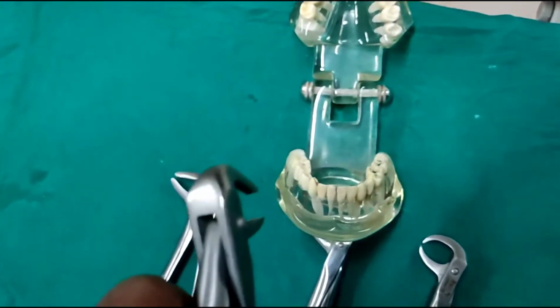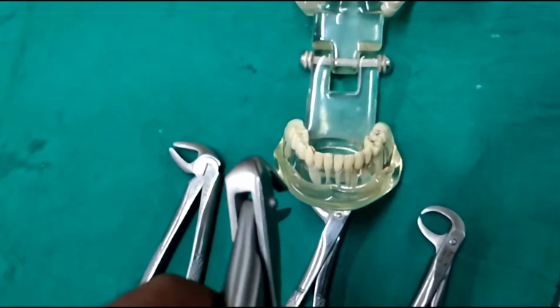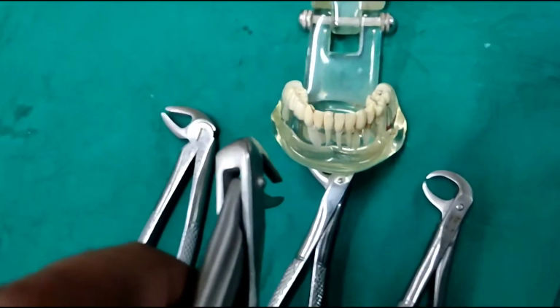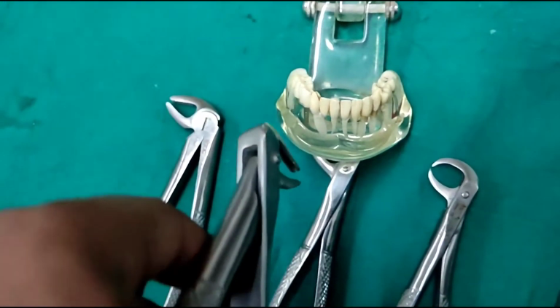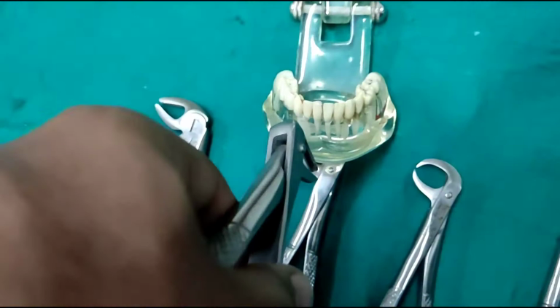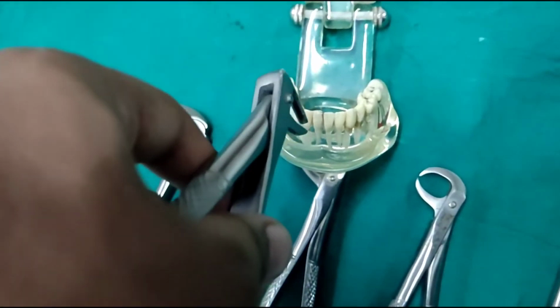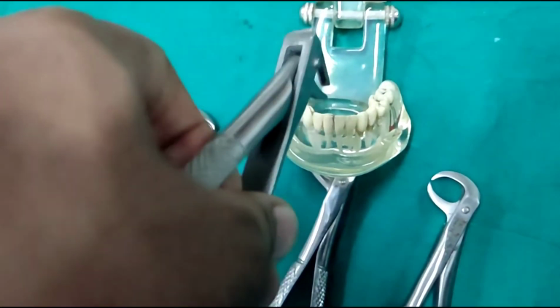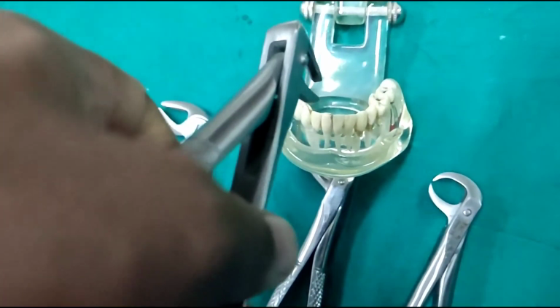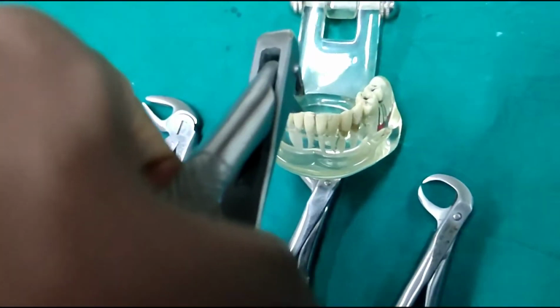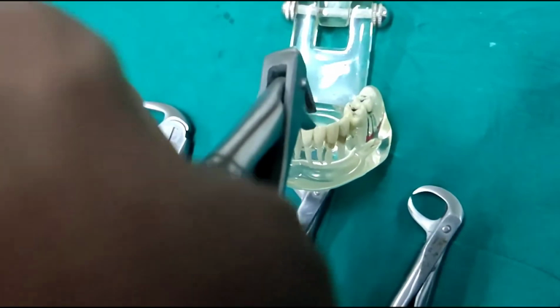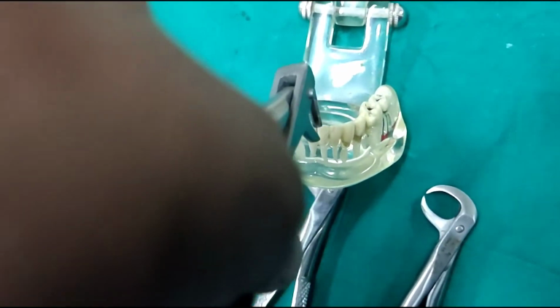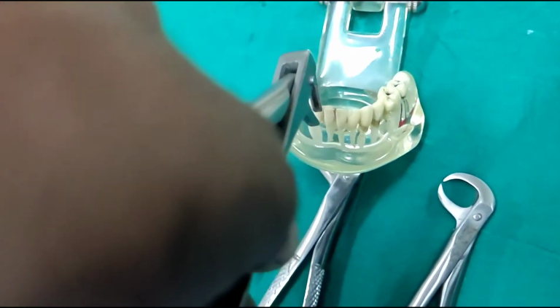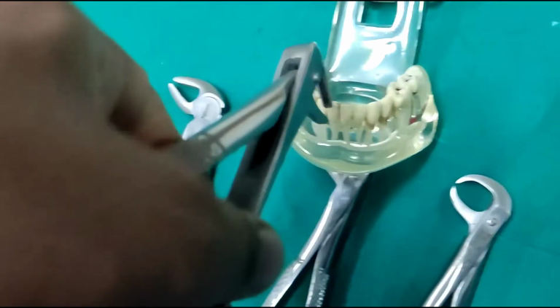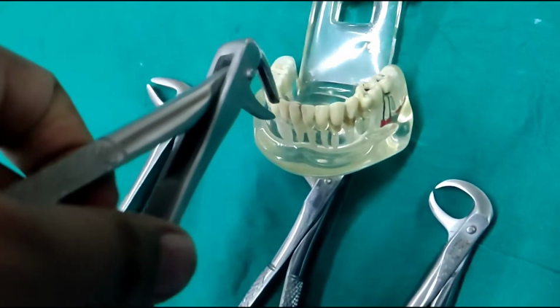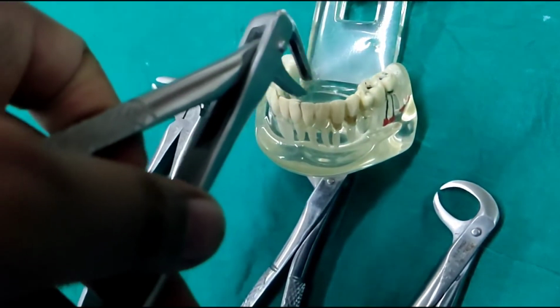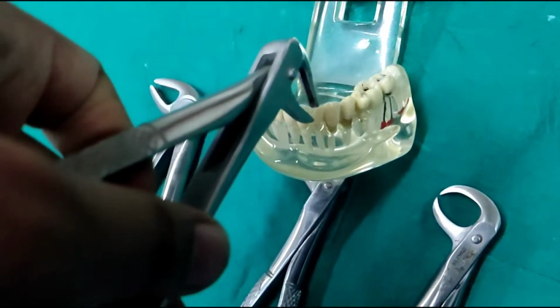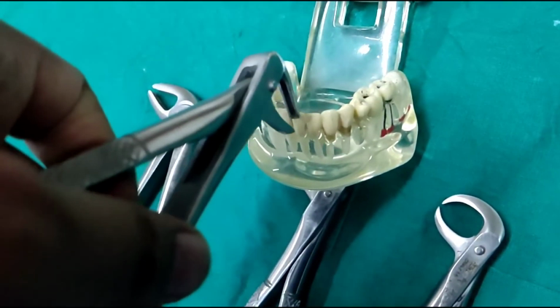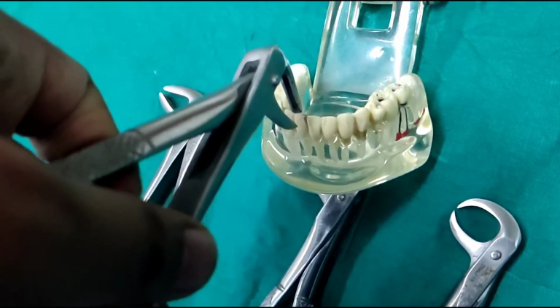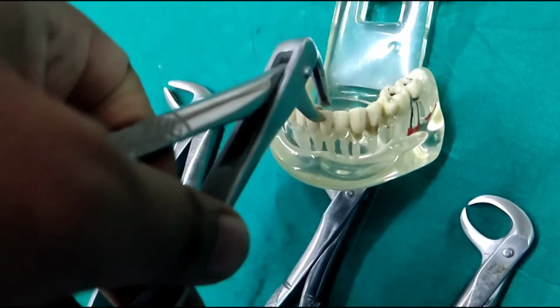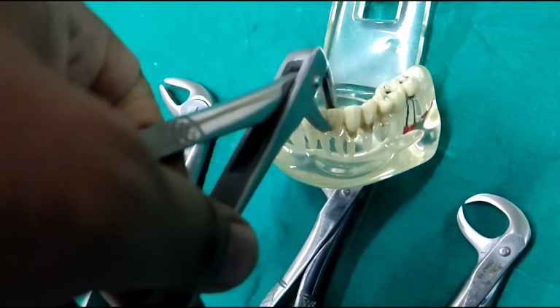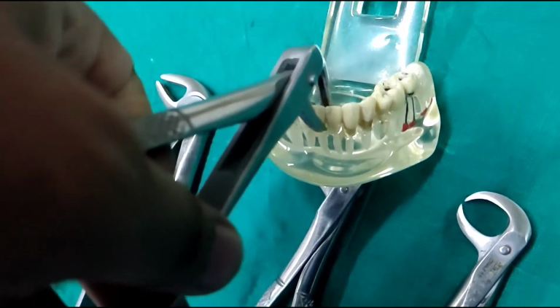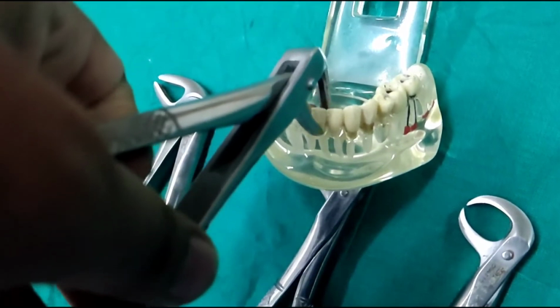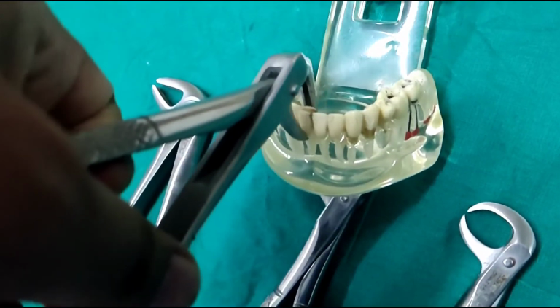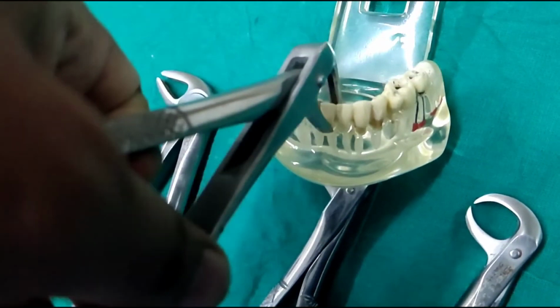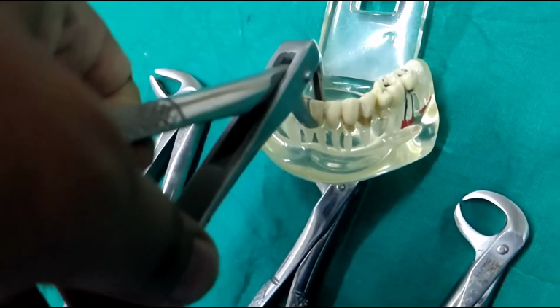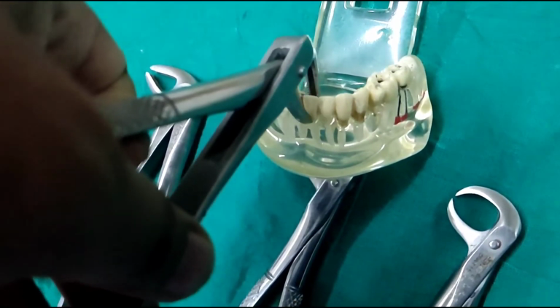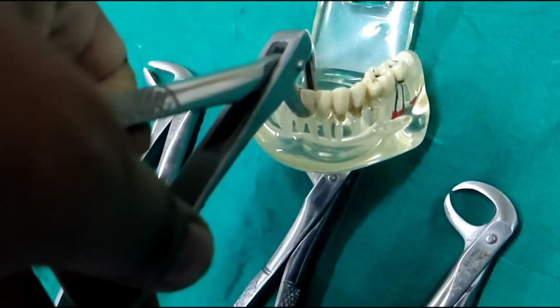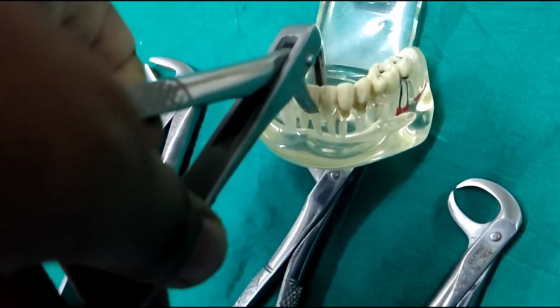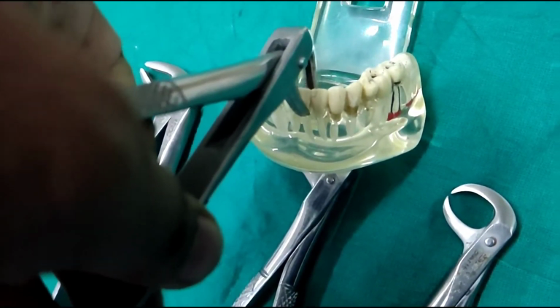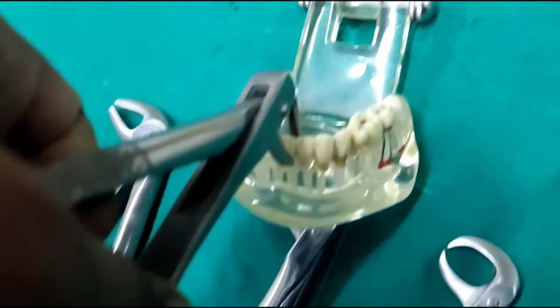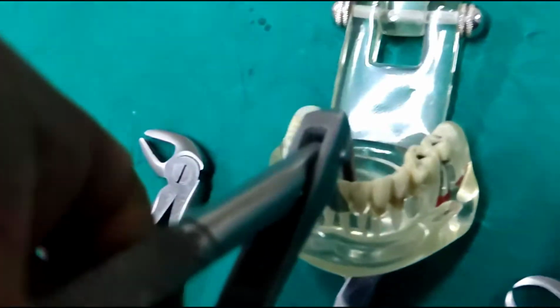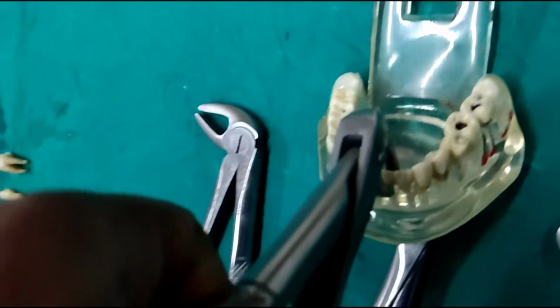Here I will show you how to engage the mandibular forcep and why the instrument is designed in such a way. This is how we engage the instrument.